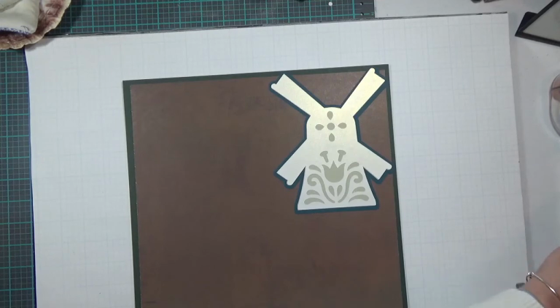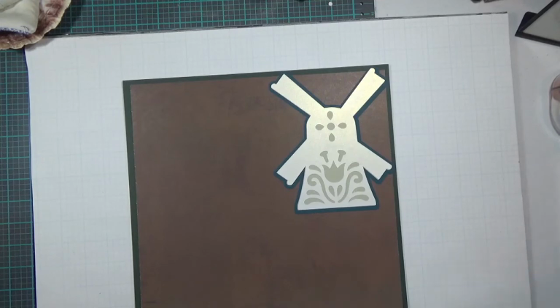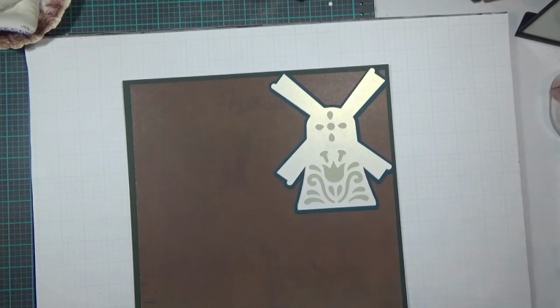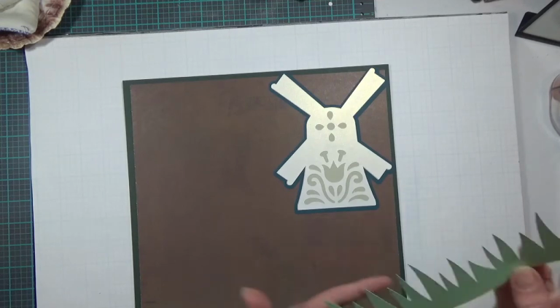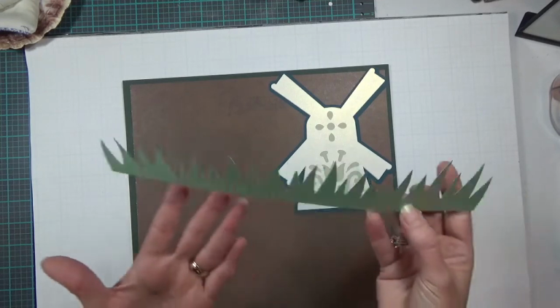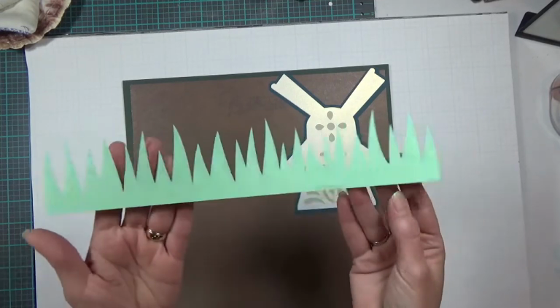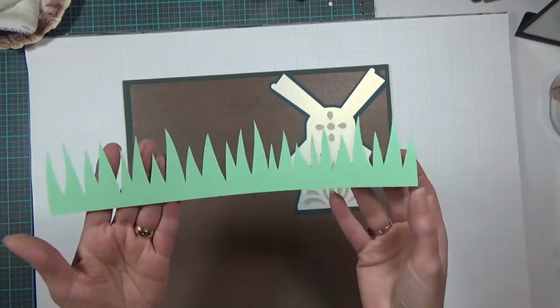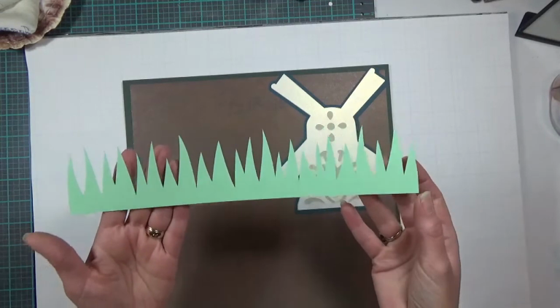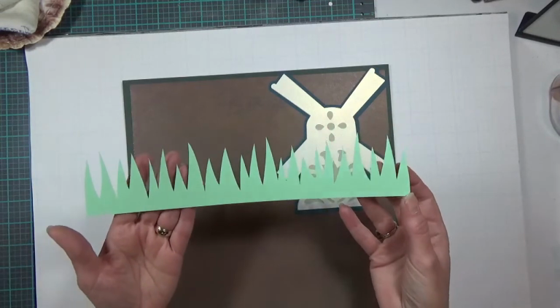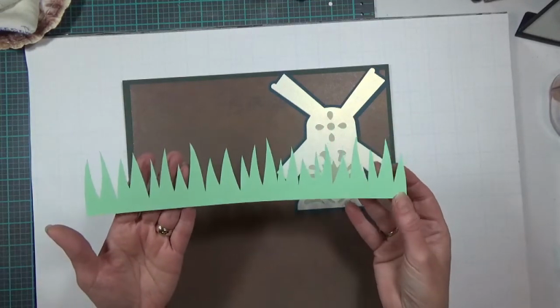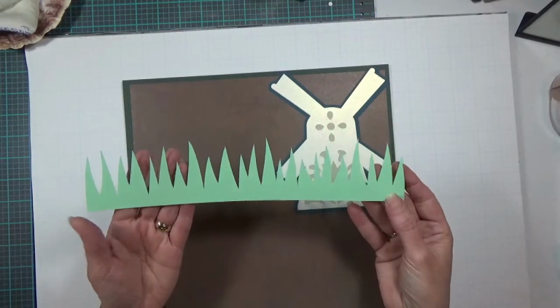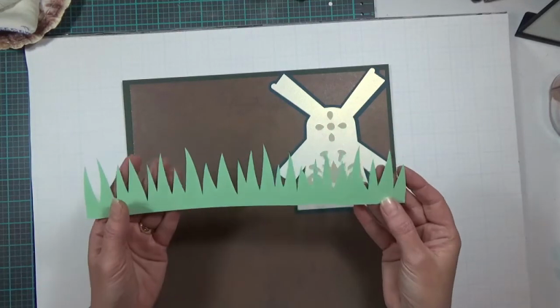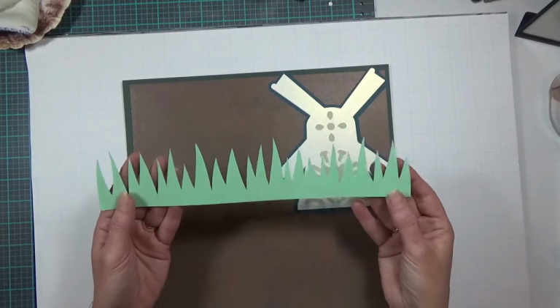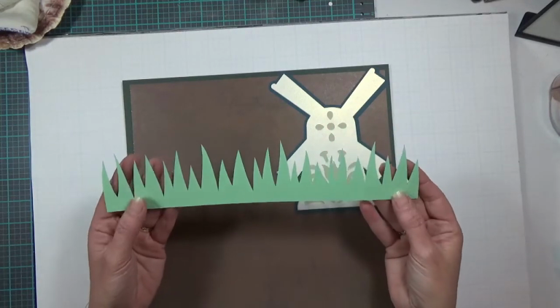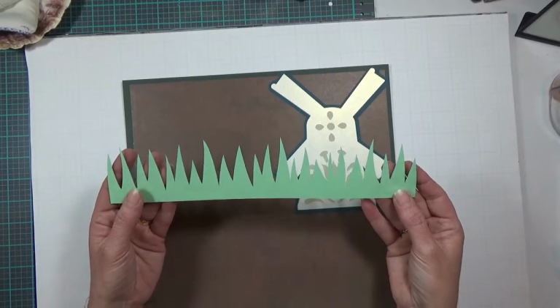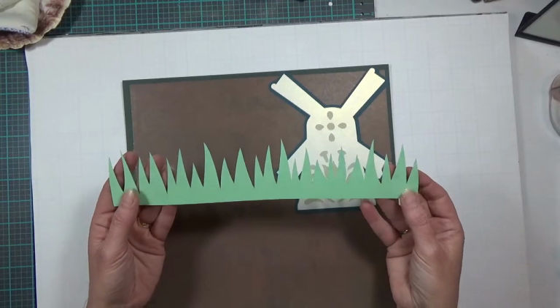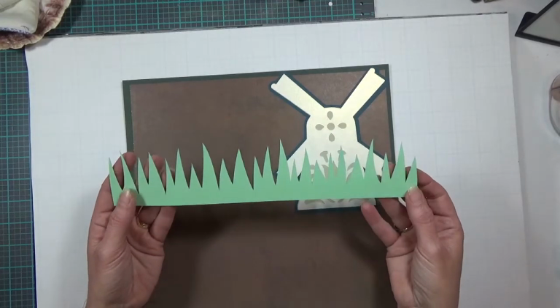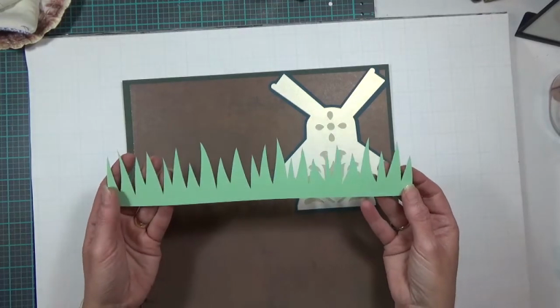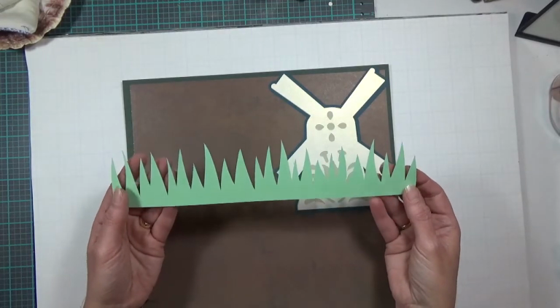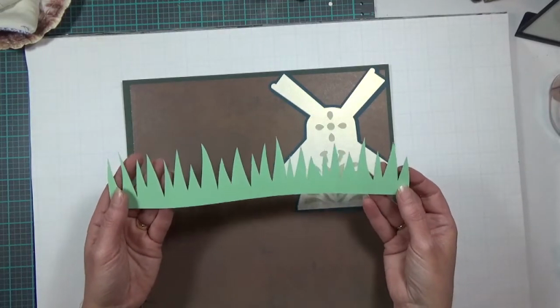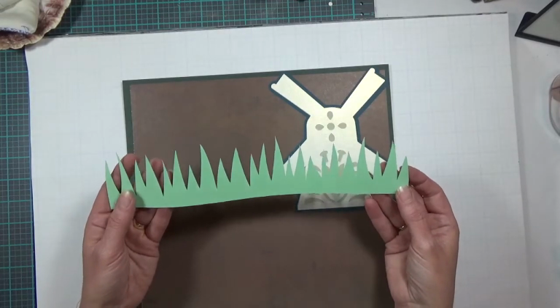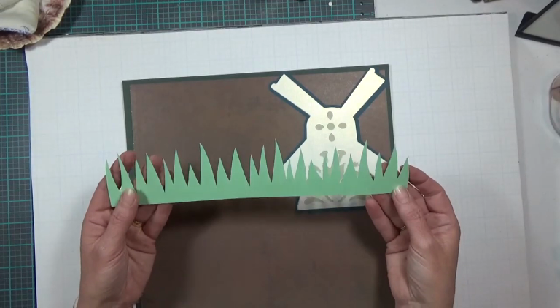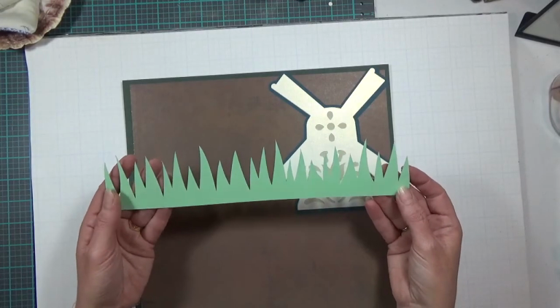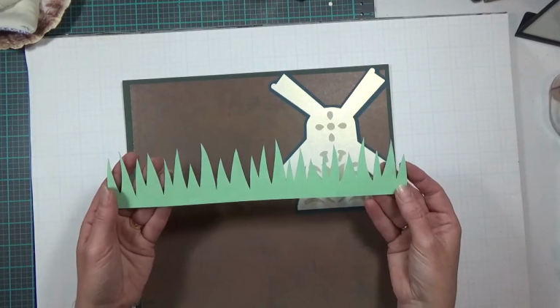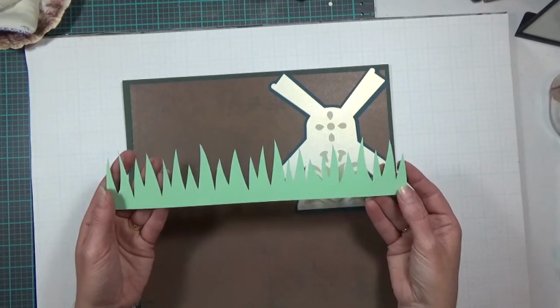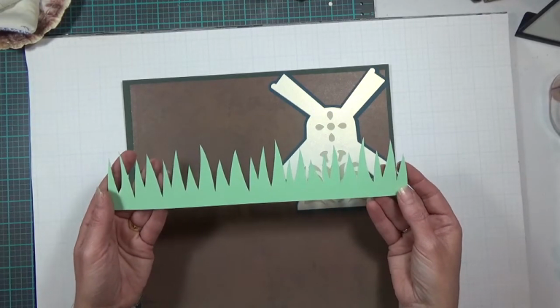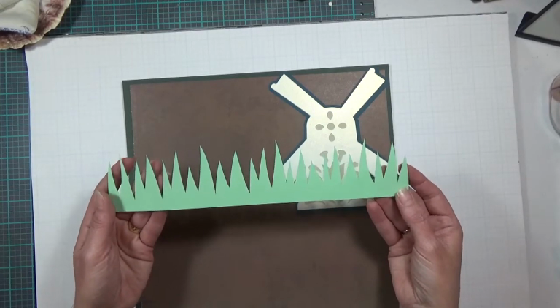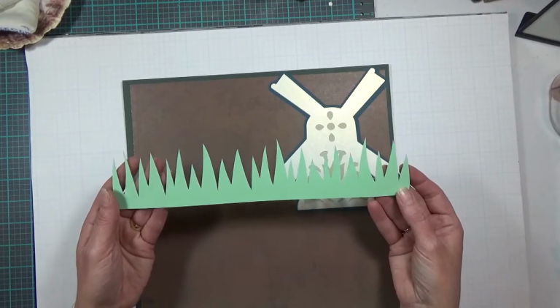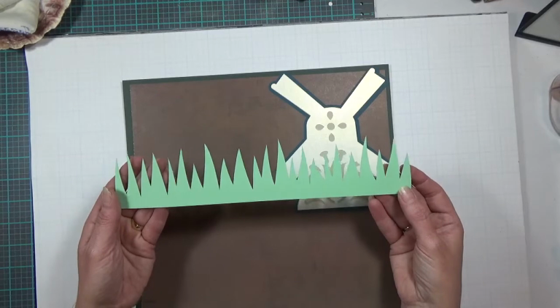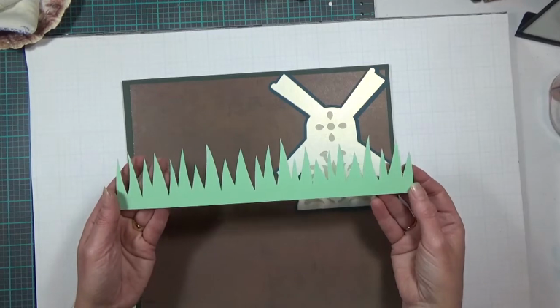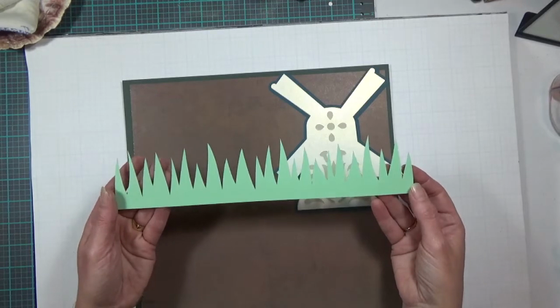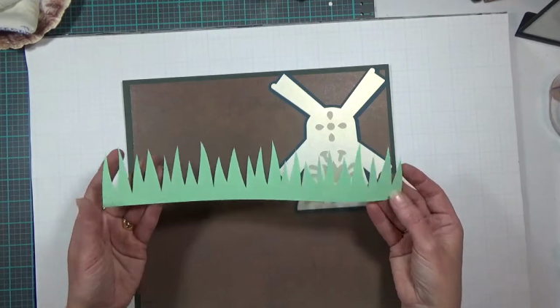My next layer is a piece of grass. The grass is cut at 11 and a half inches by two and a half inches, and it comes from the Spring Seasonal cartridge.